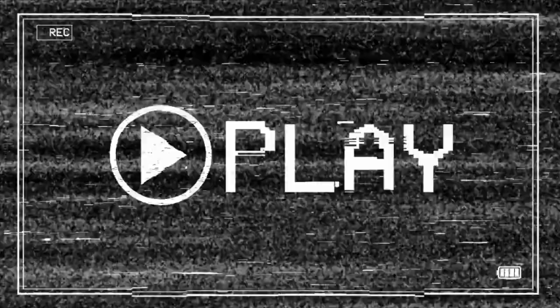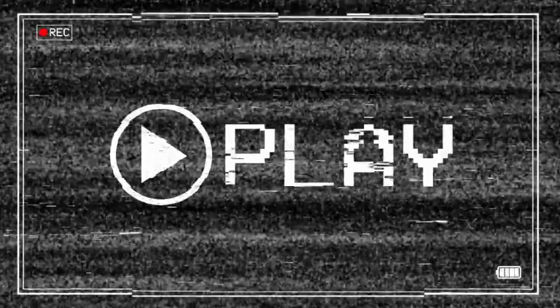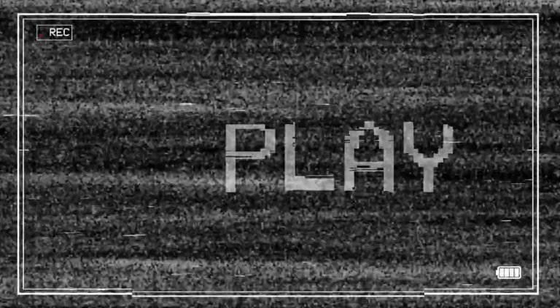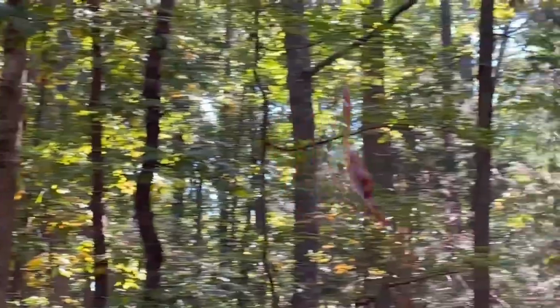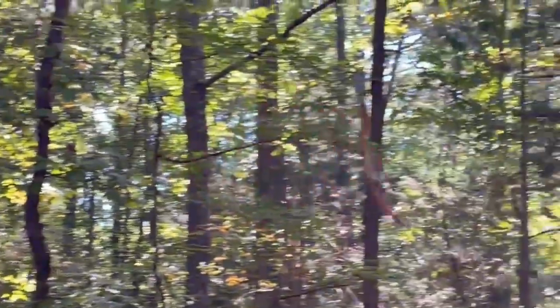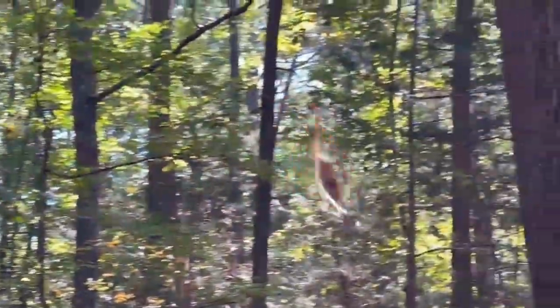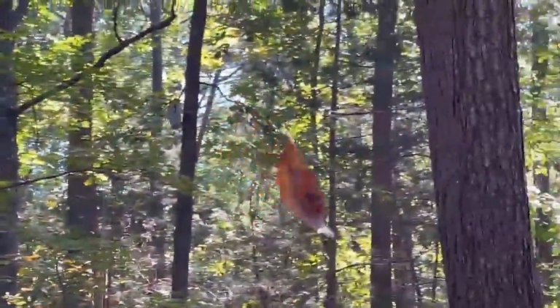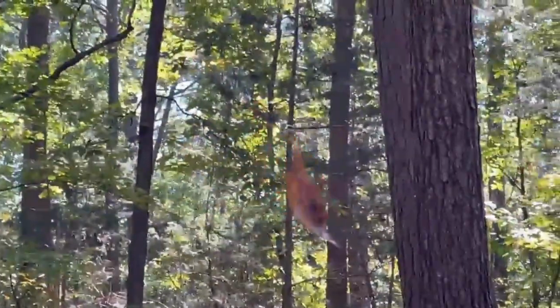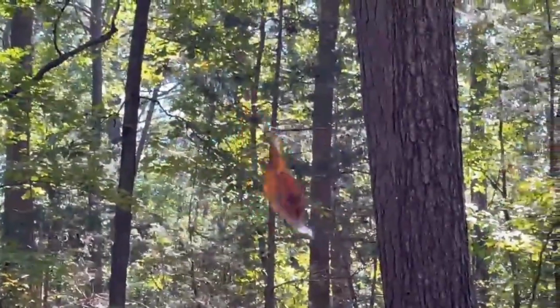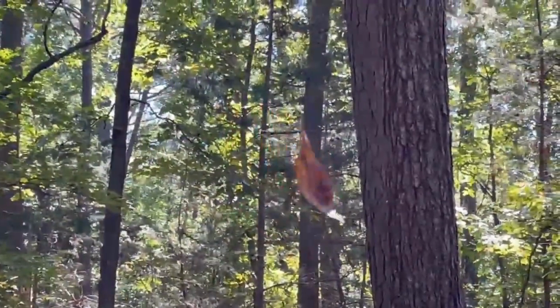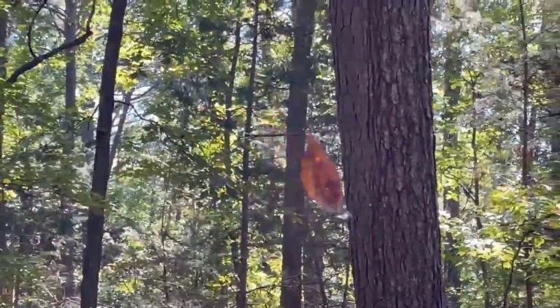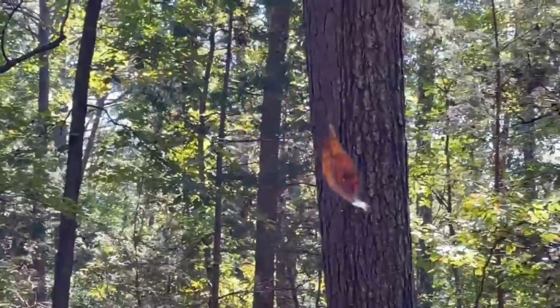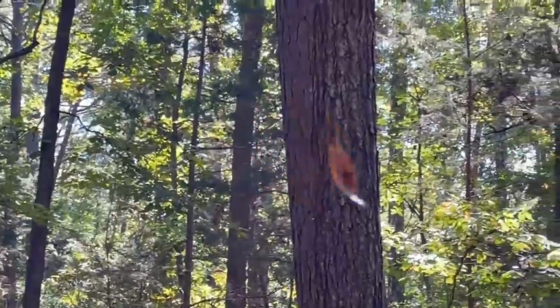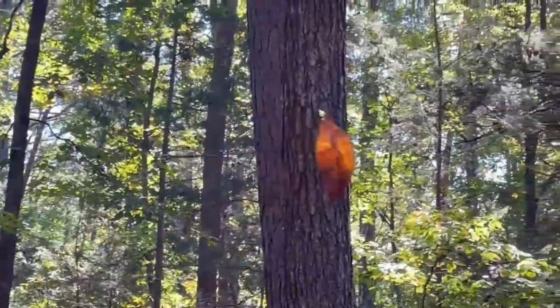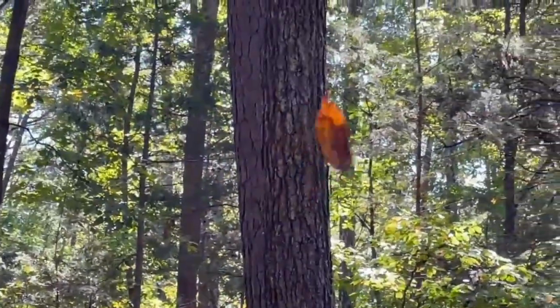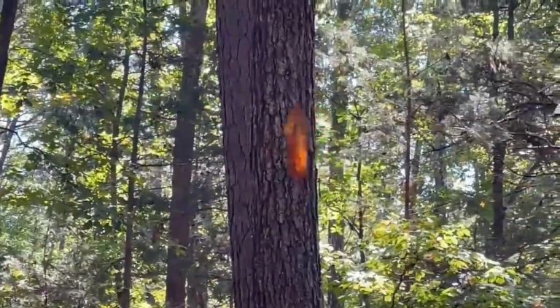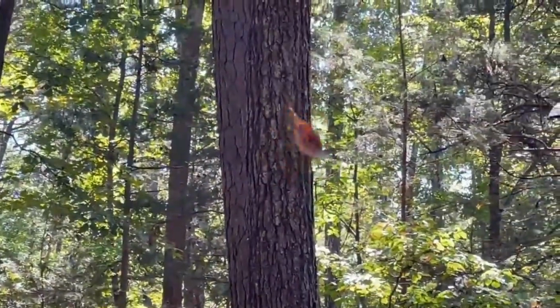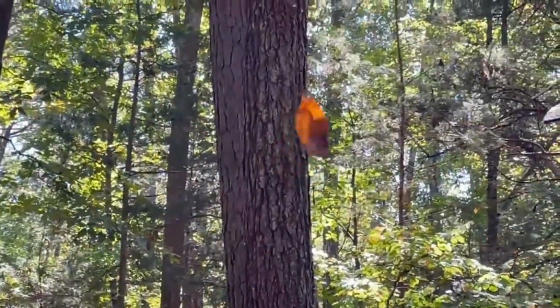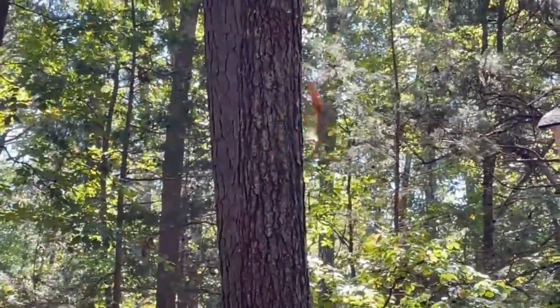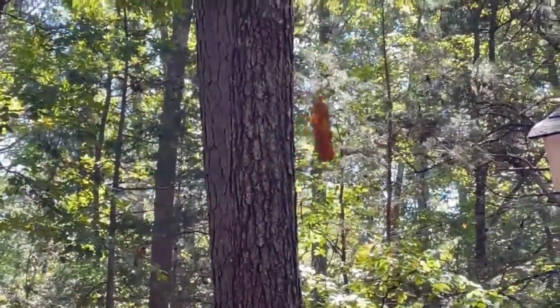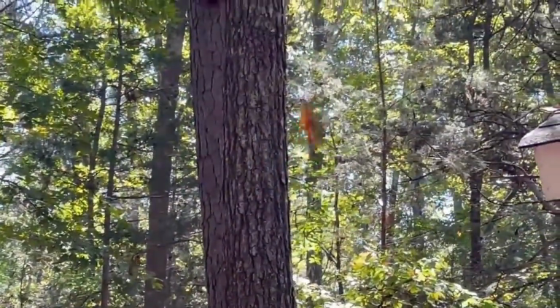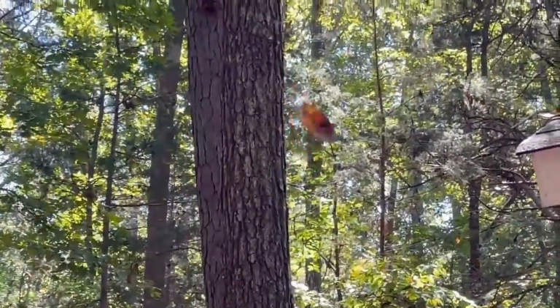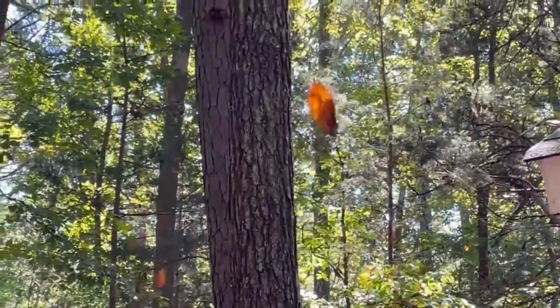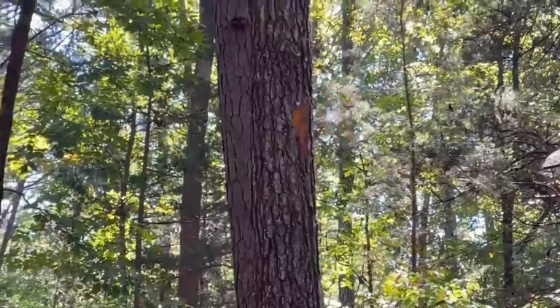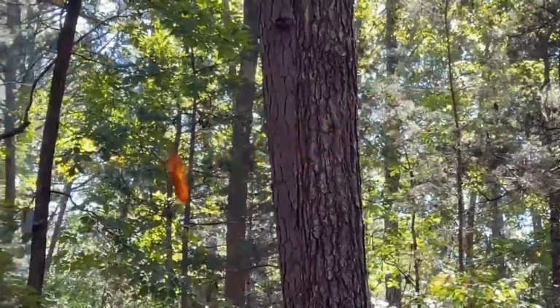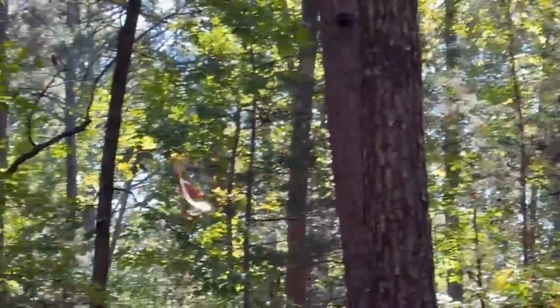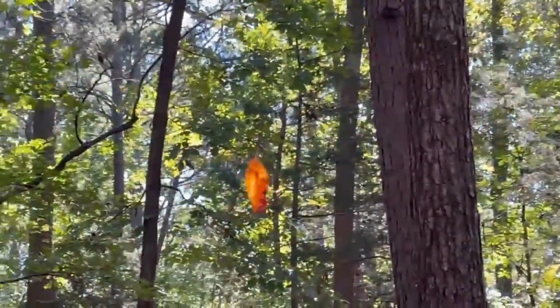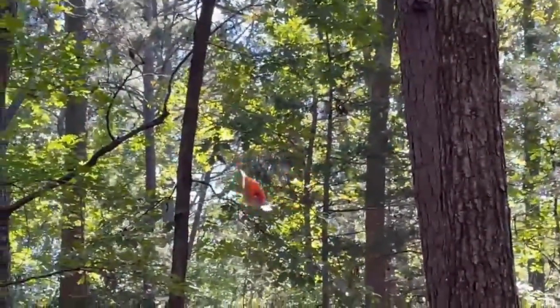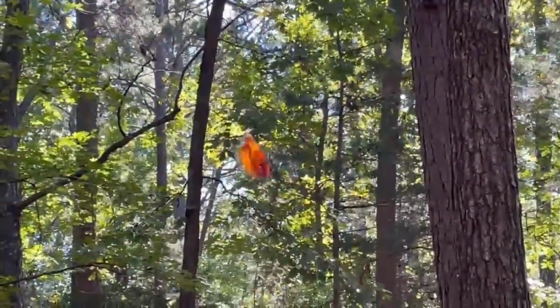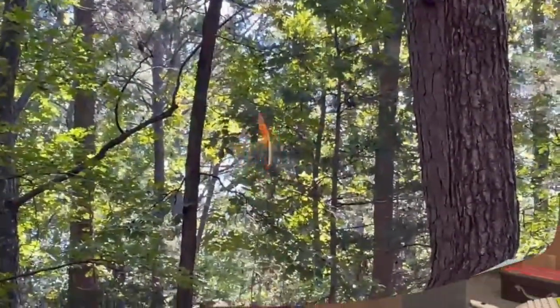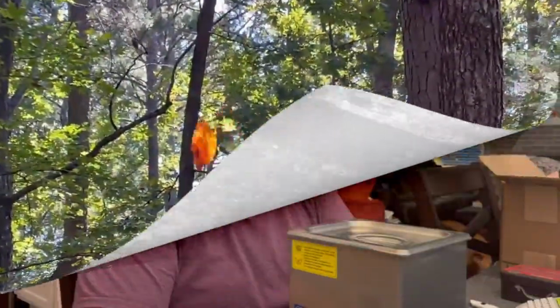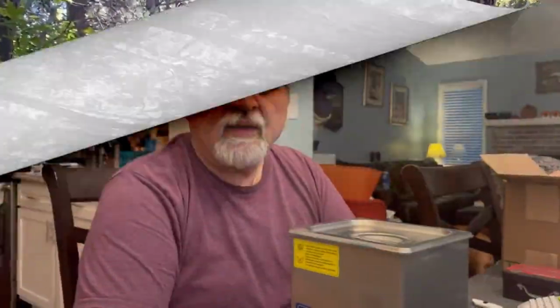On a totally different subject — mother nature is wonderful. Just outside our house we can see this floating leaf that shows you how beautiful and random nature can be. Enjoy the video.